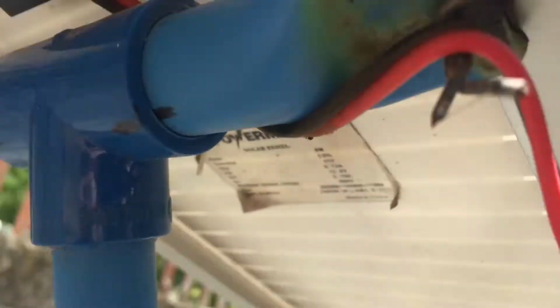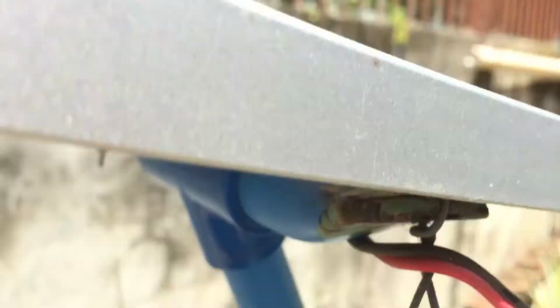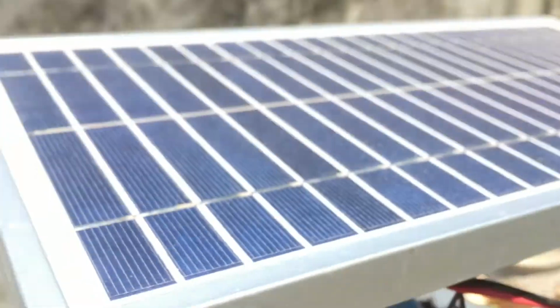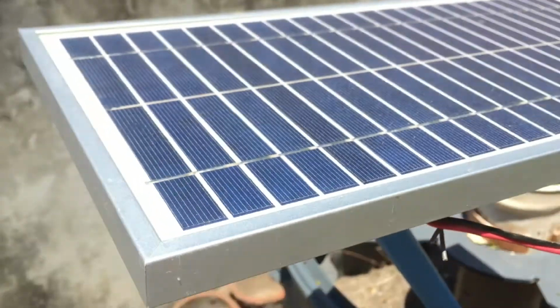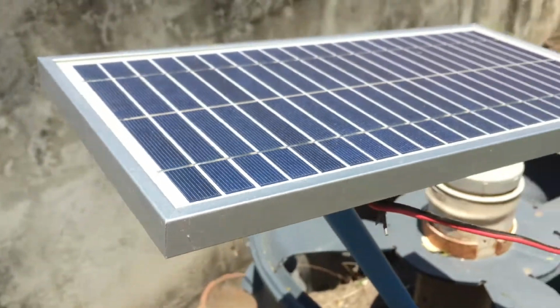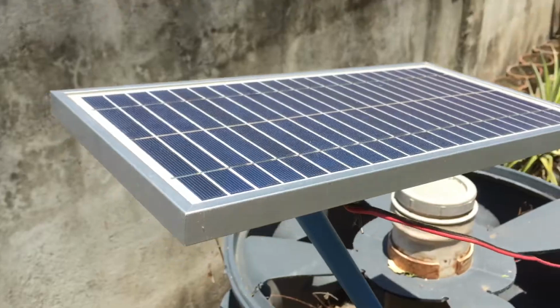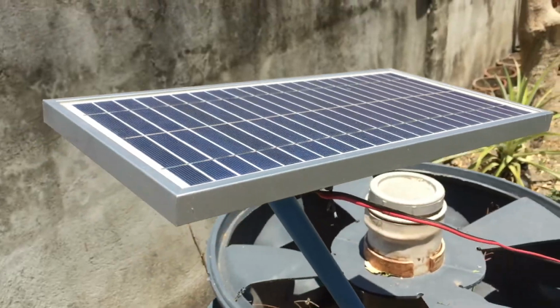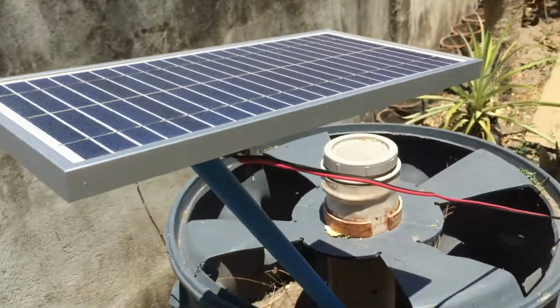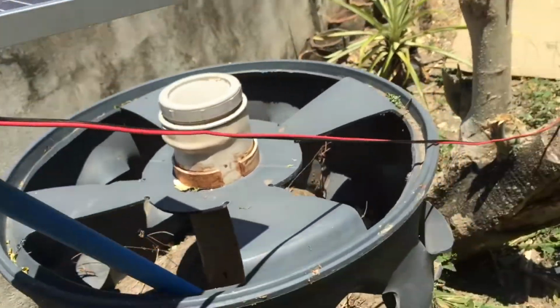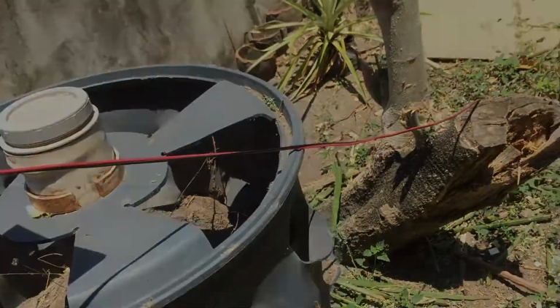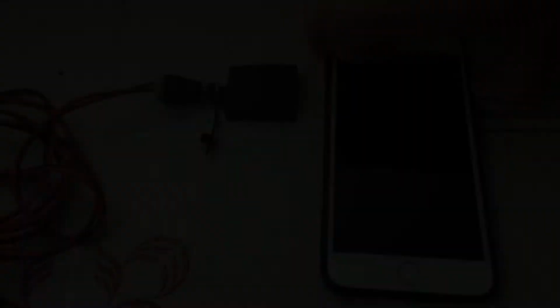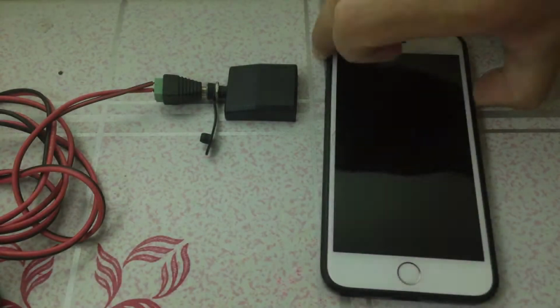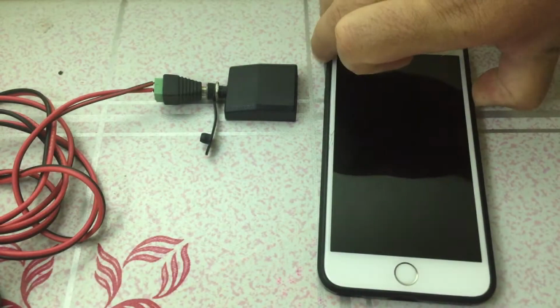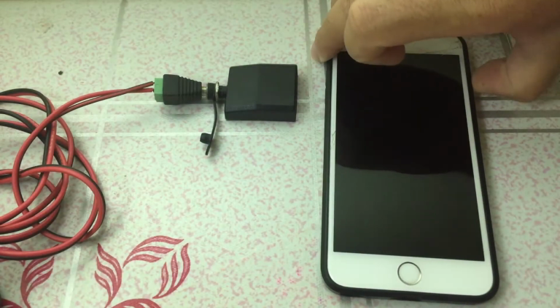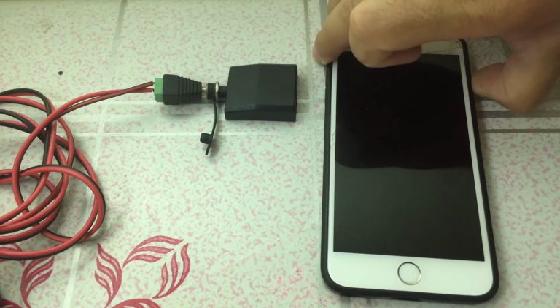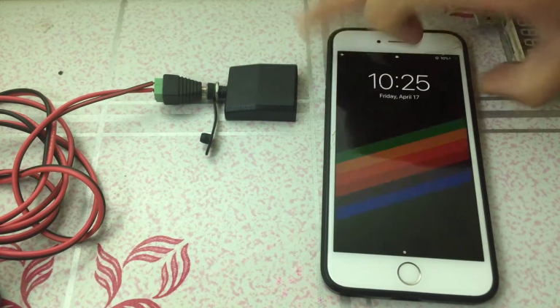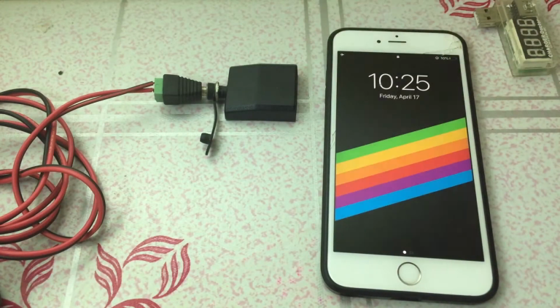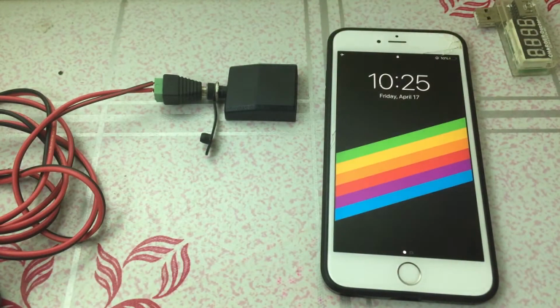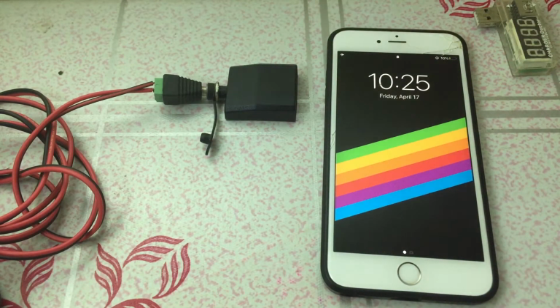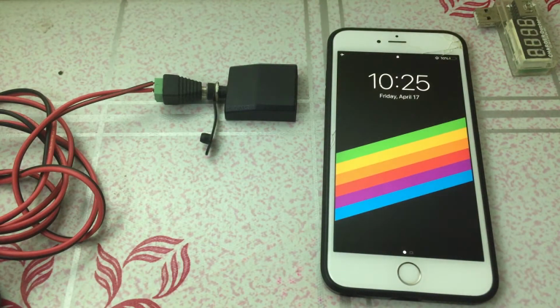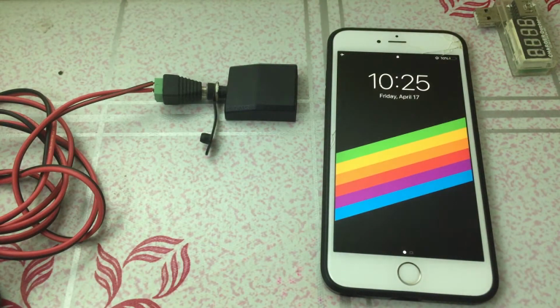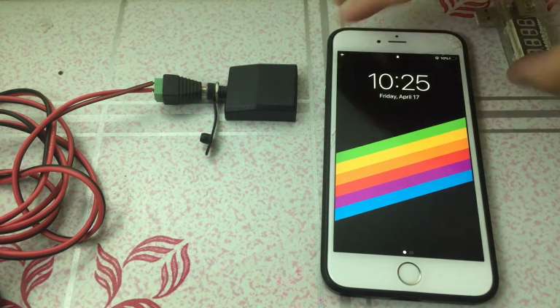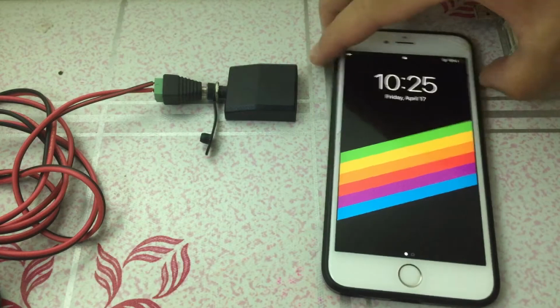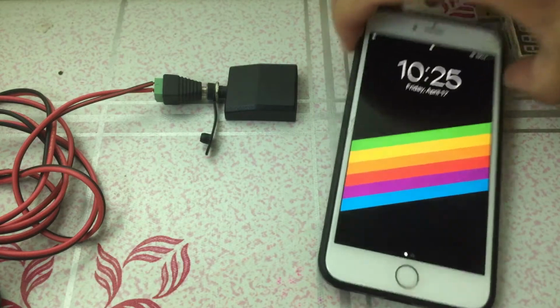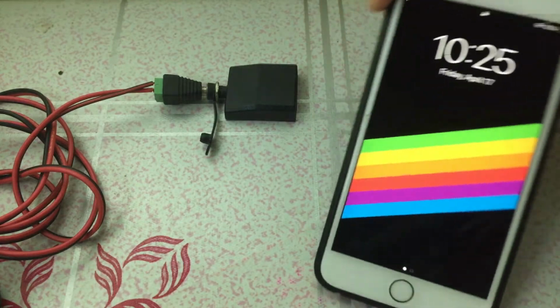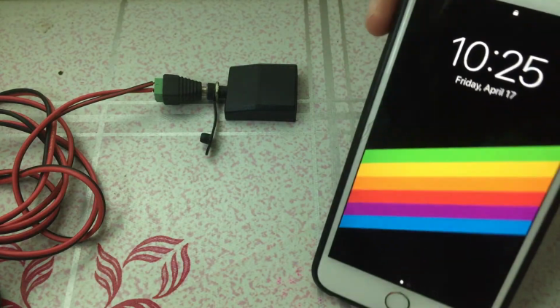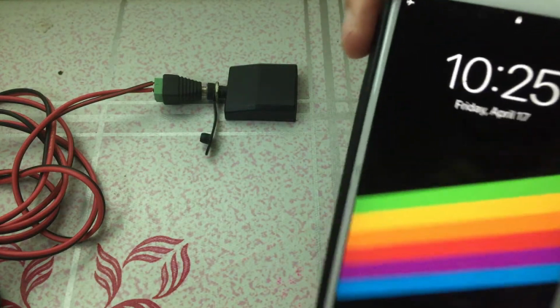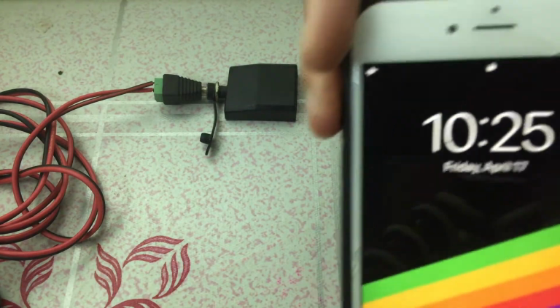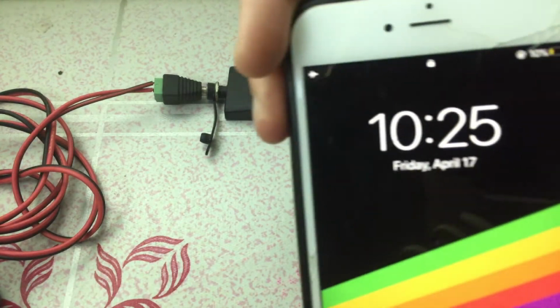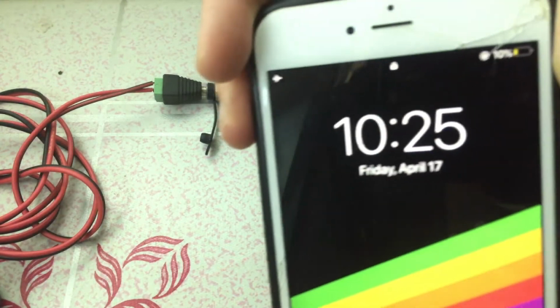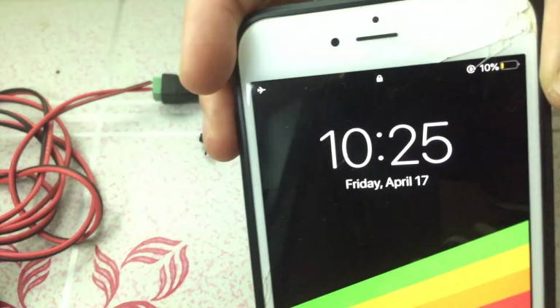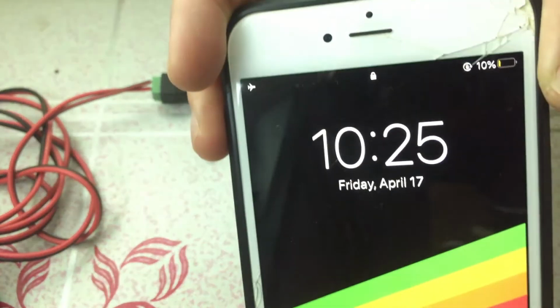Let's head inside the house and check out the setup. It's currently 10:25 am on a Friday and it's sunny outside with no clouds at all.